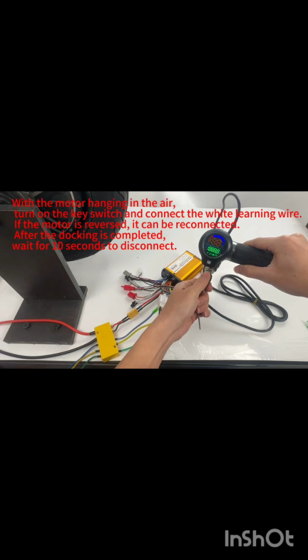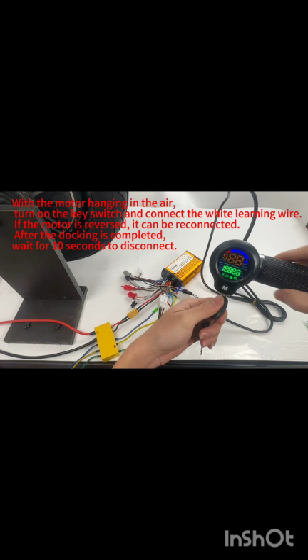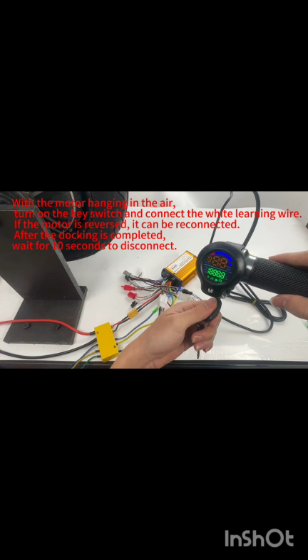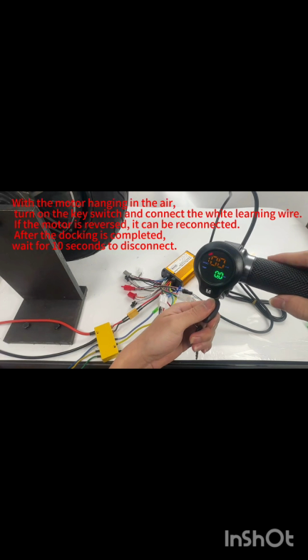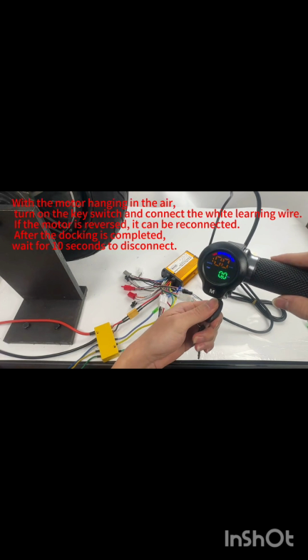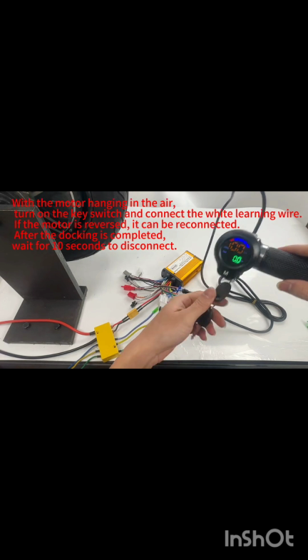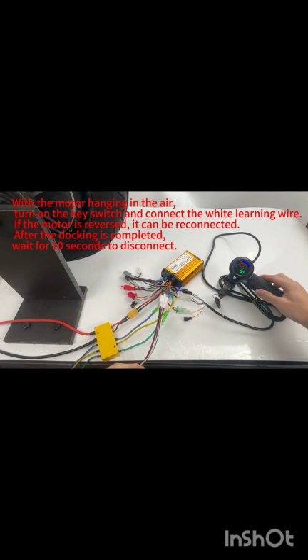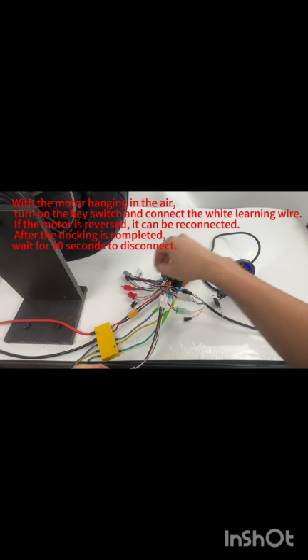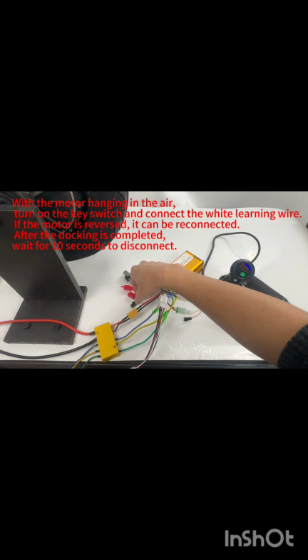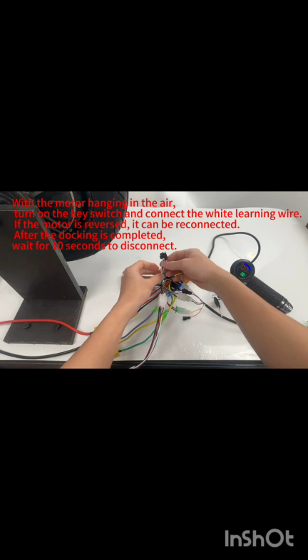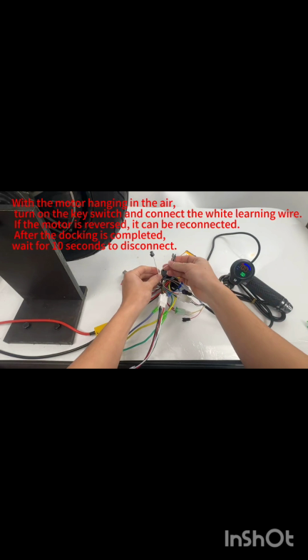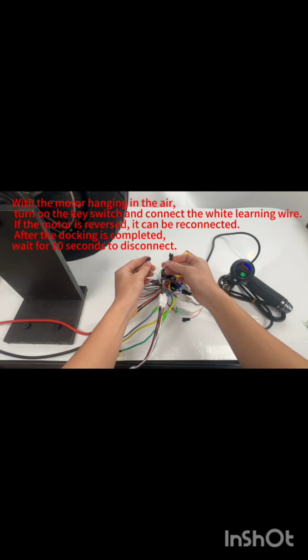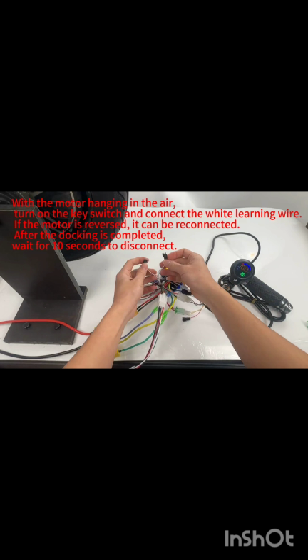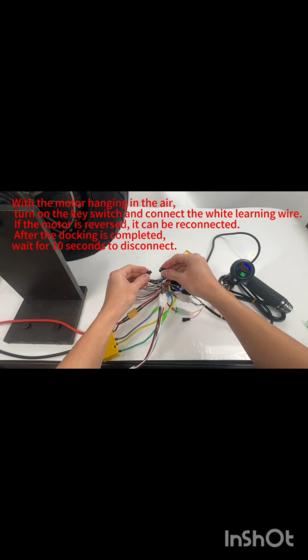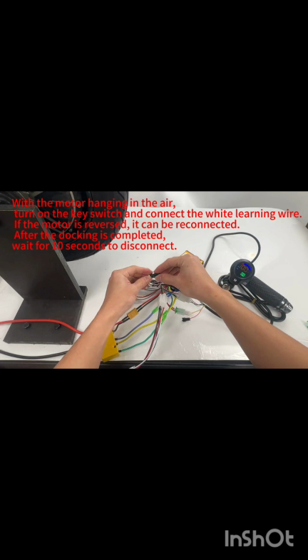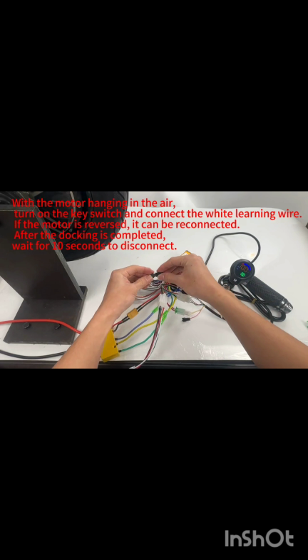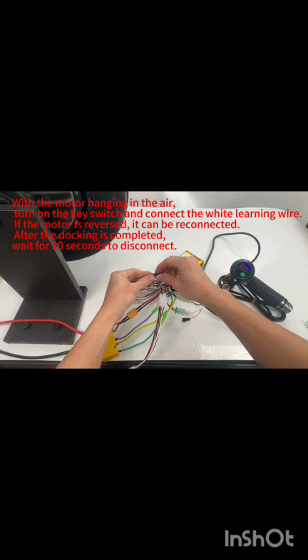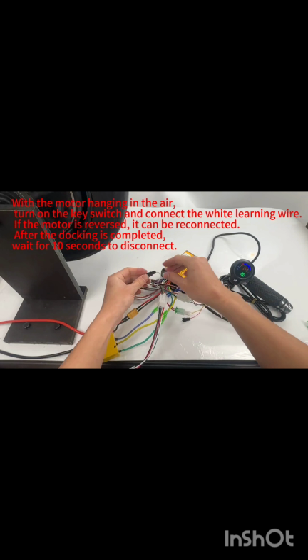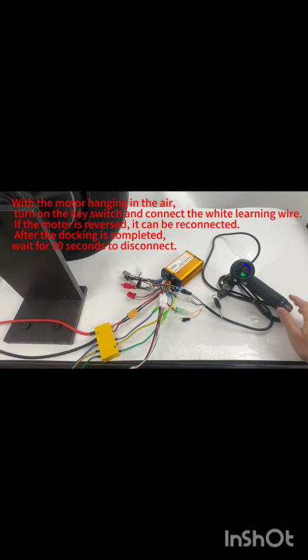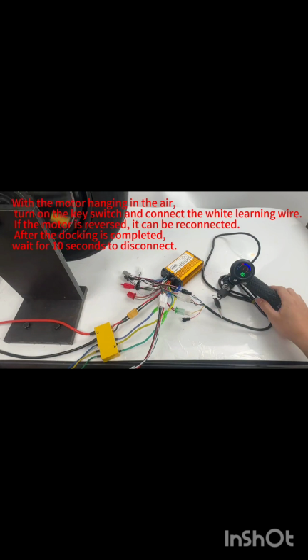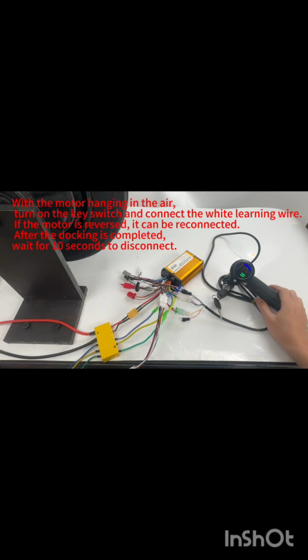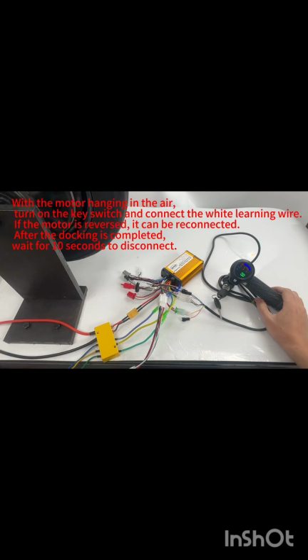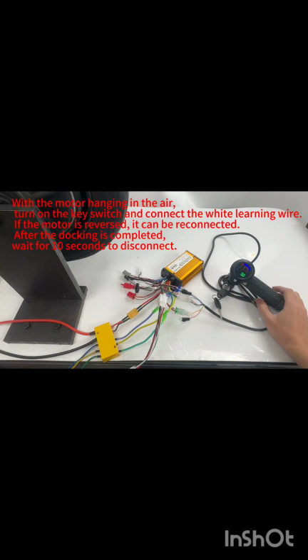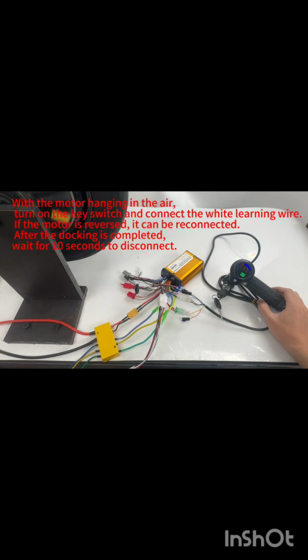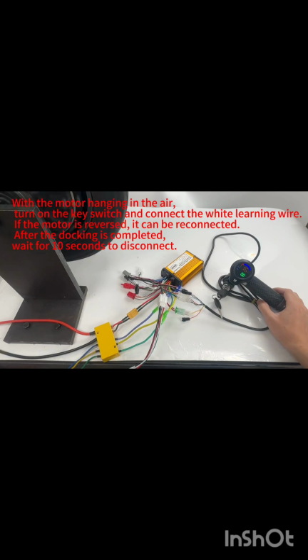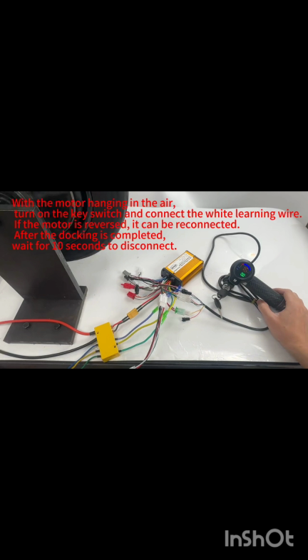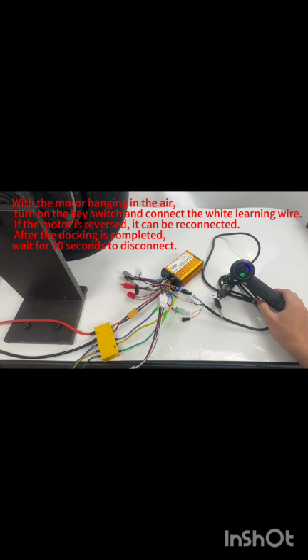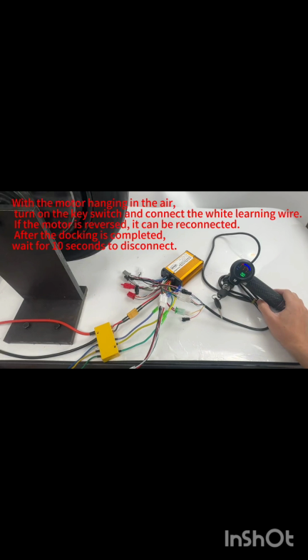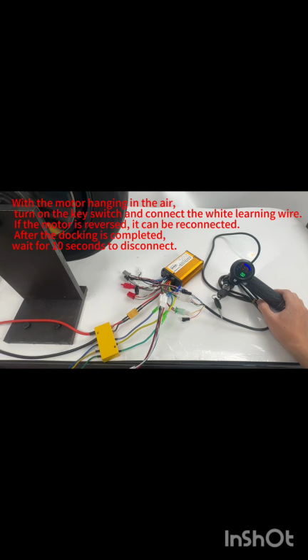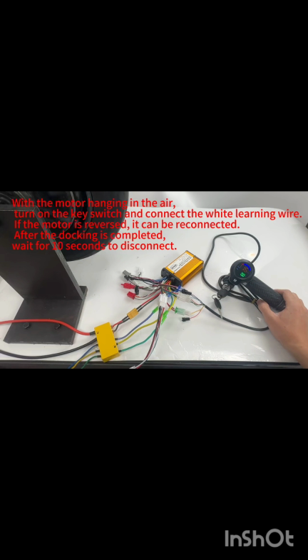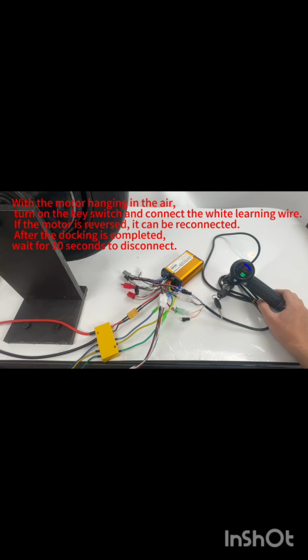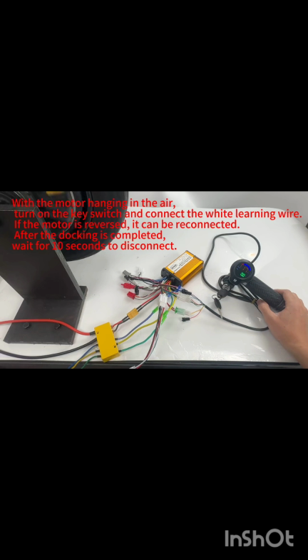With the motor hanging in the air, turn on the key switch and connect the white learning wire. If the motor is reversed, it can be reconnected. After the docking is completed, wait 2 seconds to disconnect.